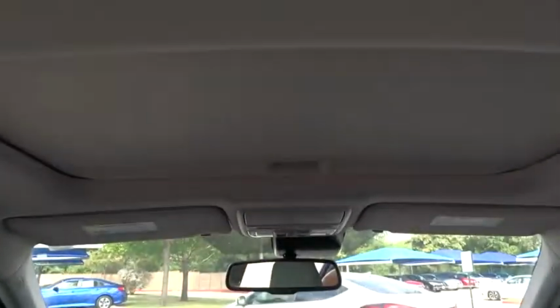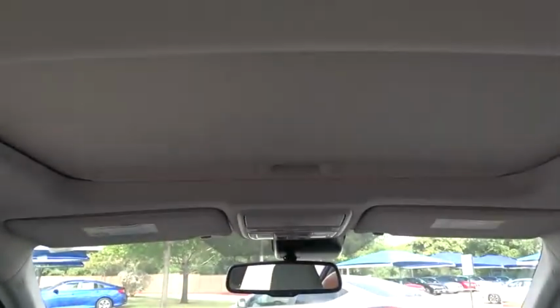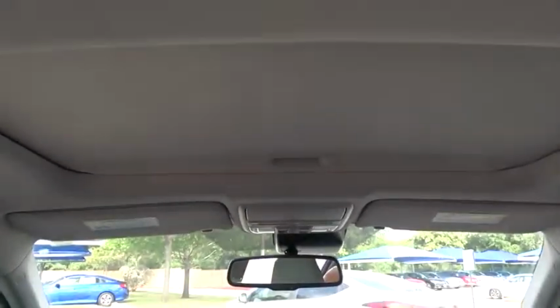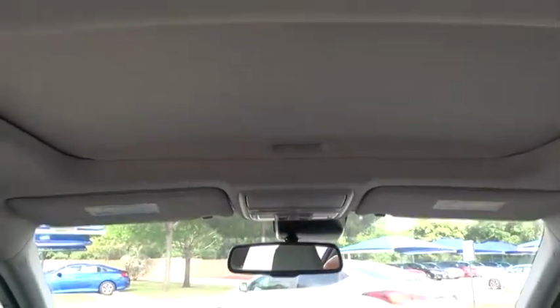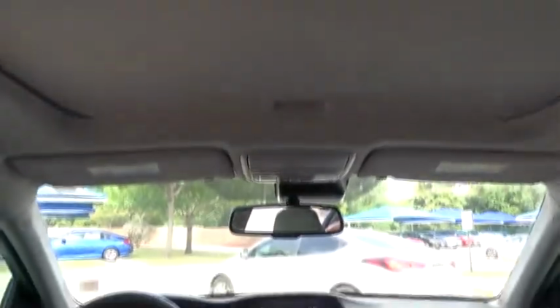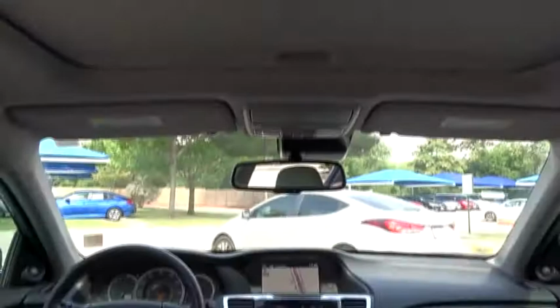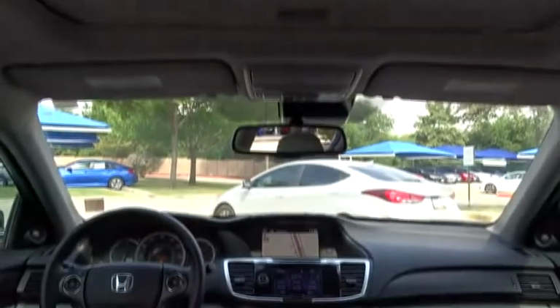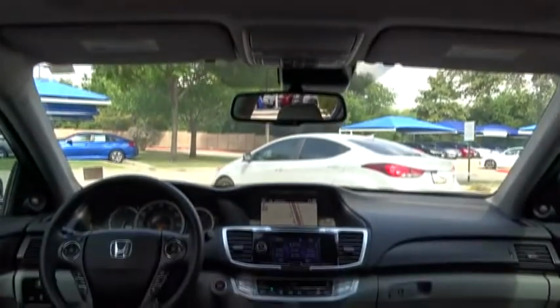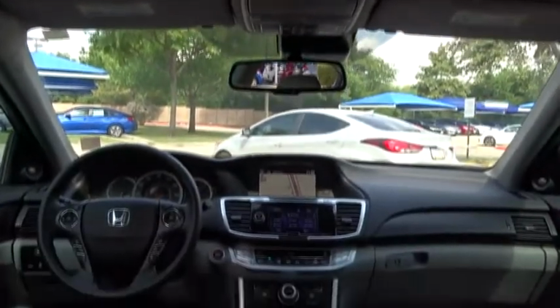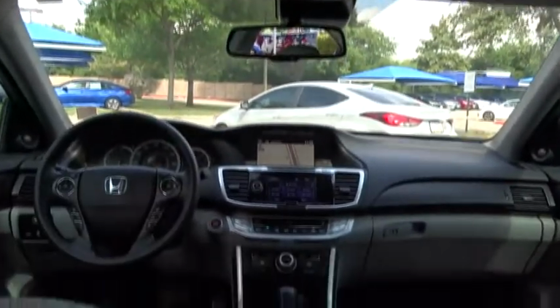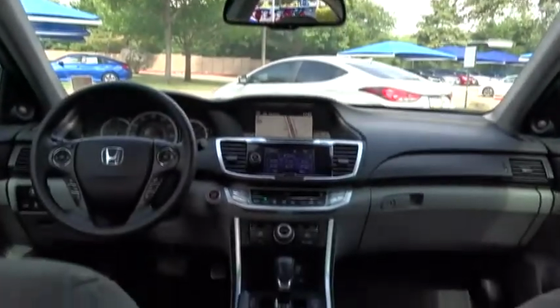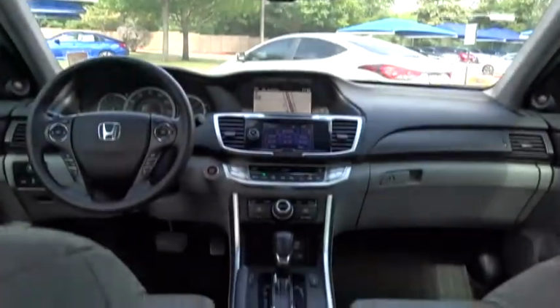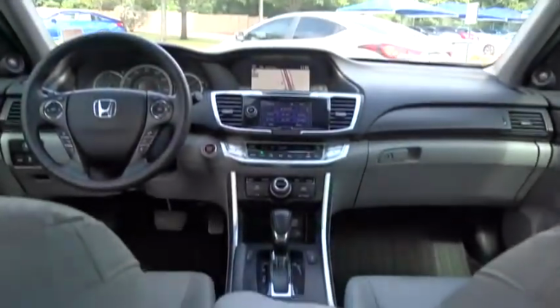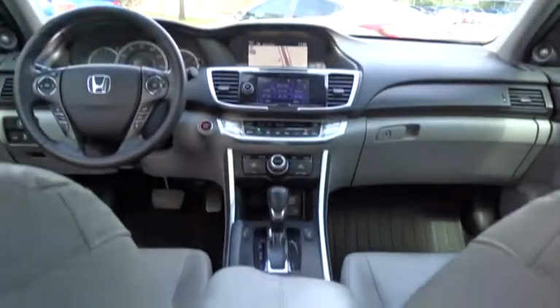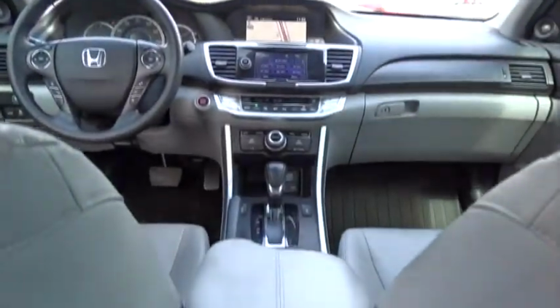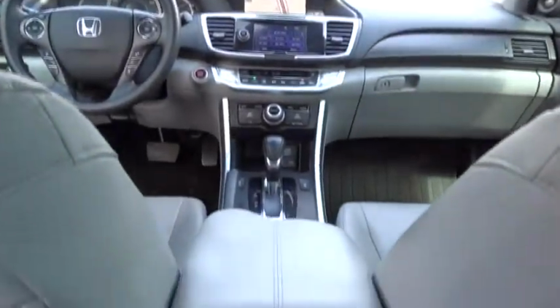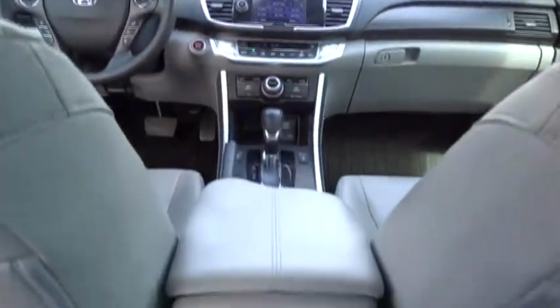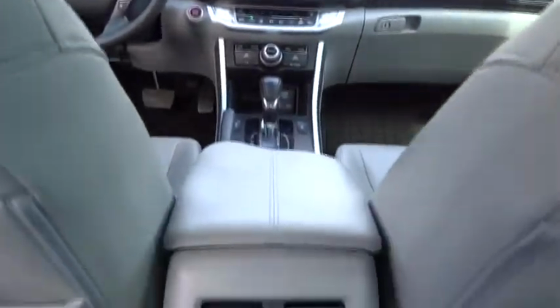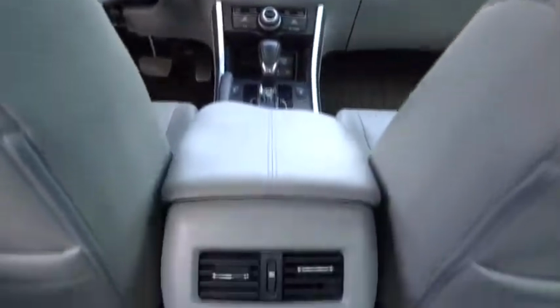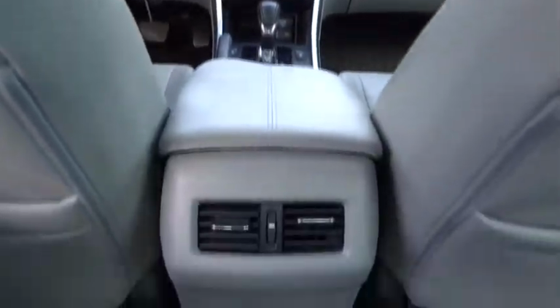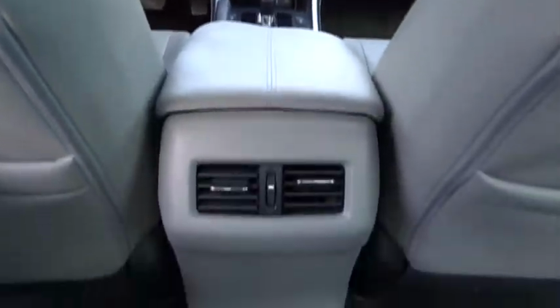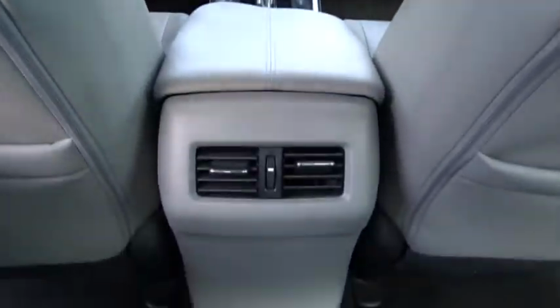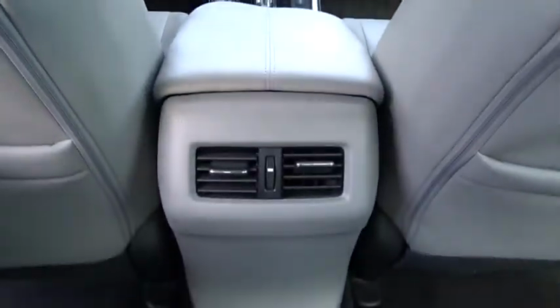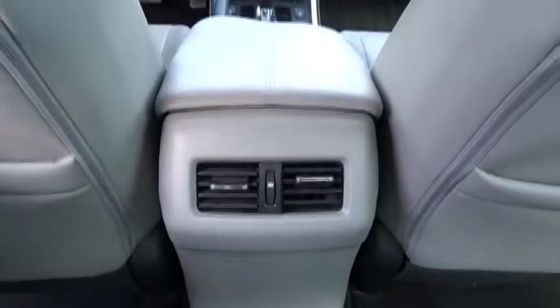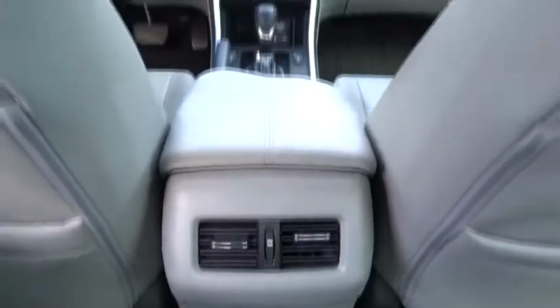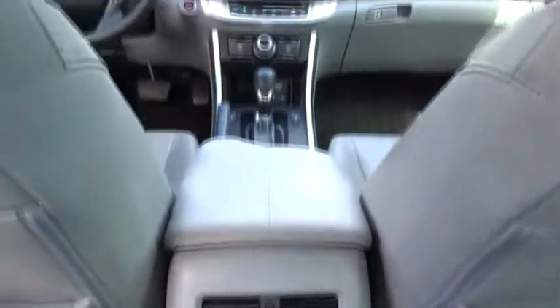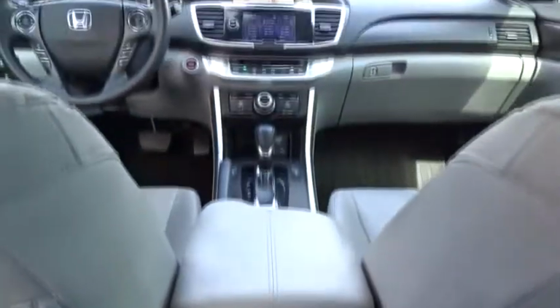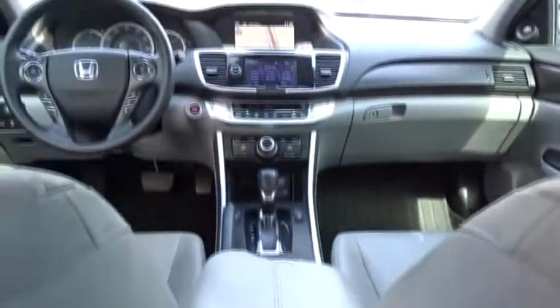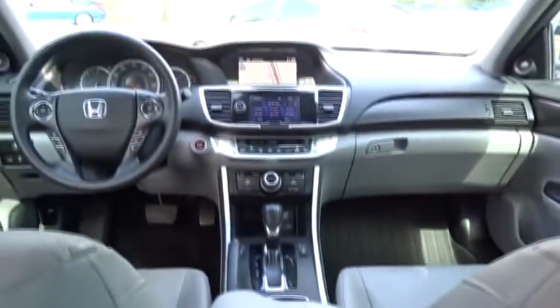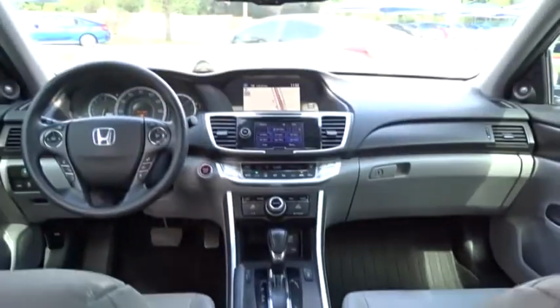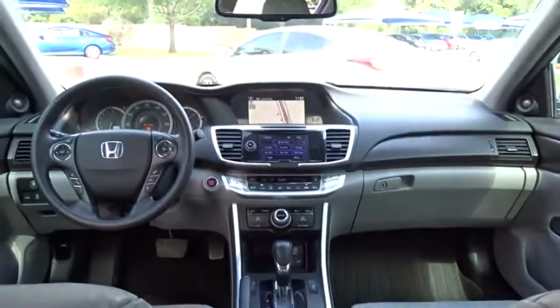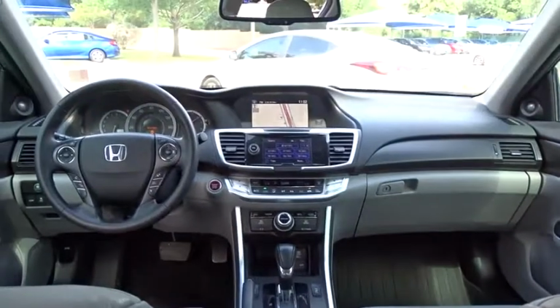Power steering, adjustable steering wheel, cruise control, keyless start, floor mats, aluminum wheels, four-wheel disc brakes, hard disk drive media storage.